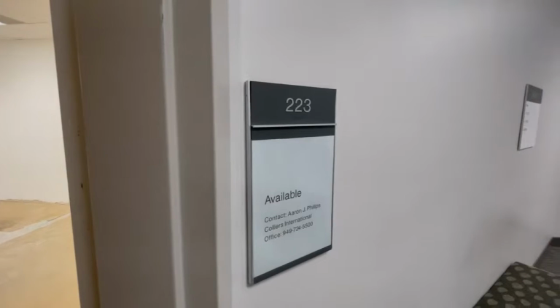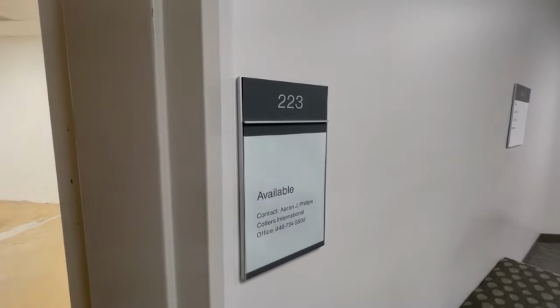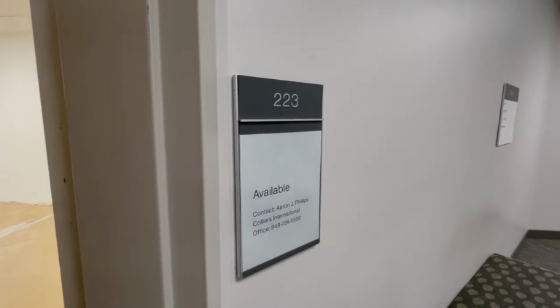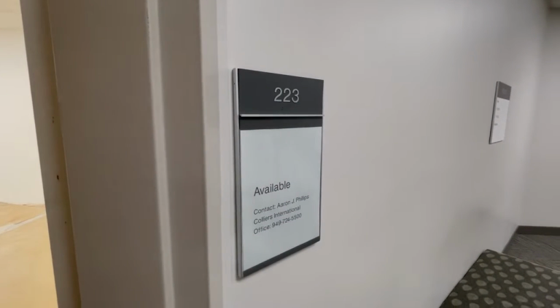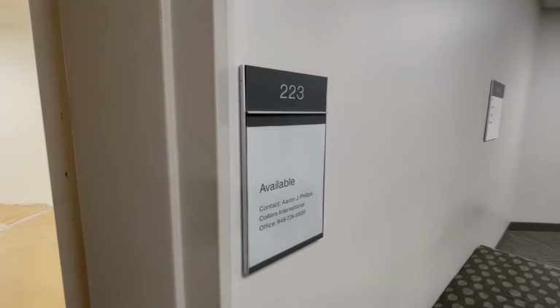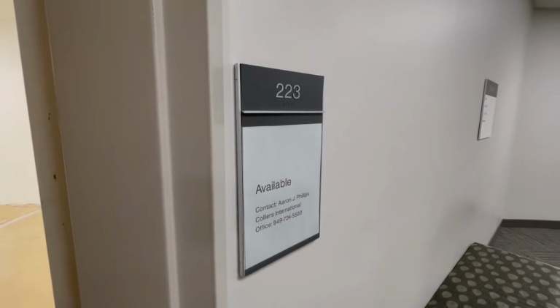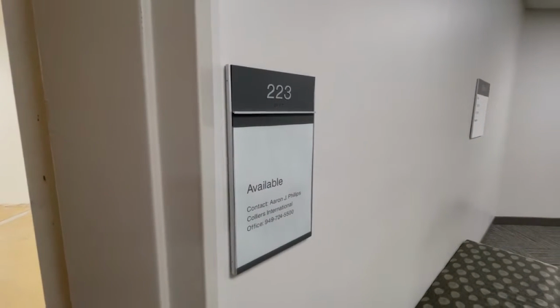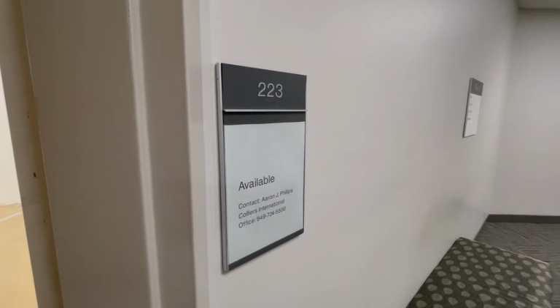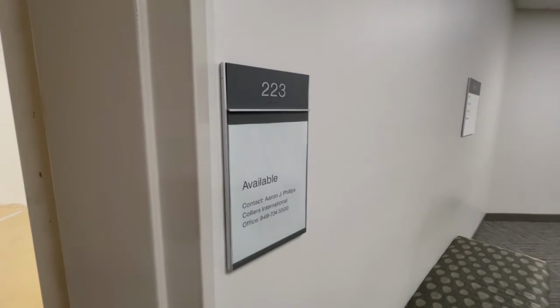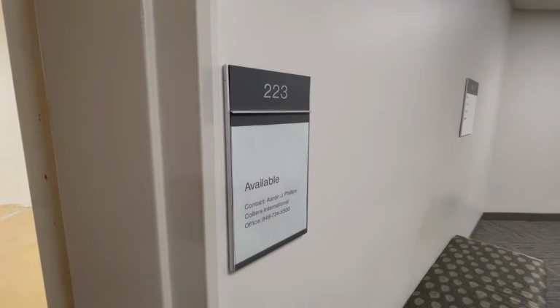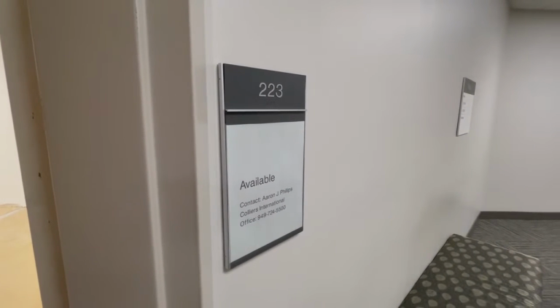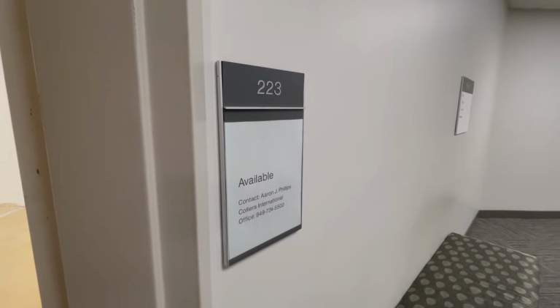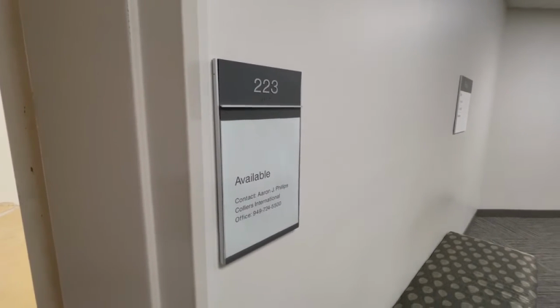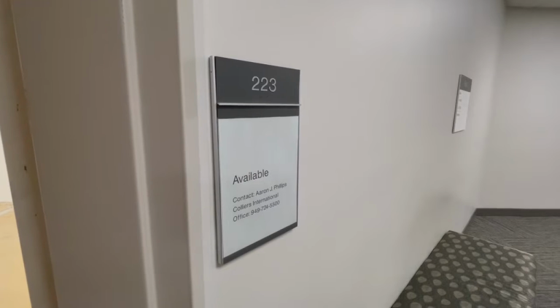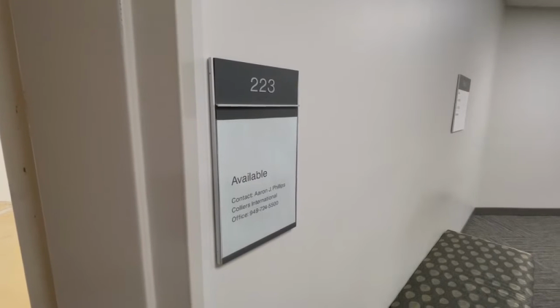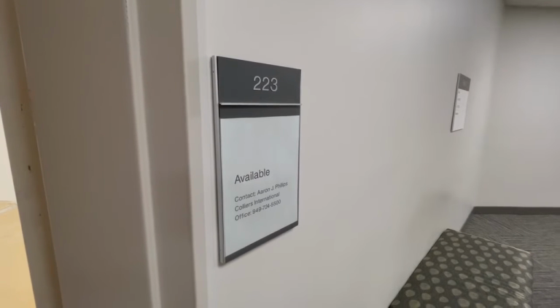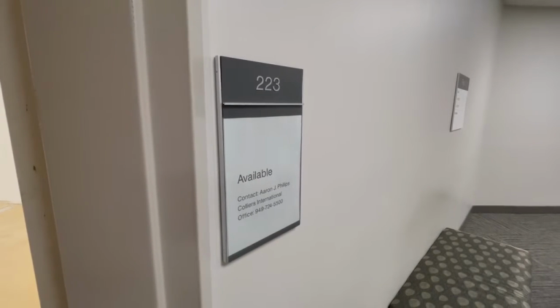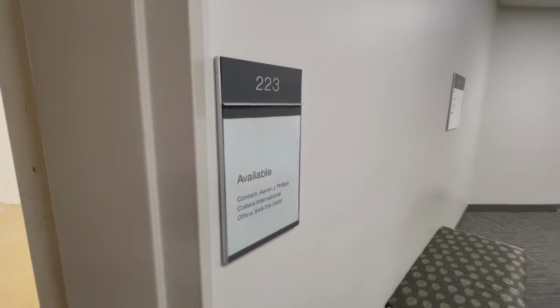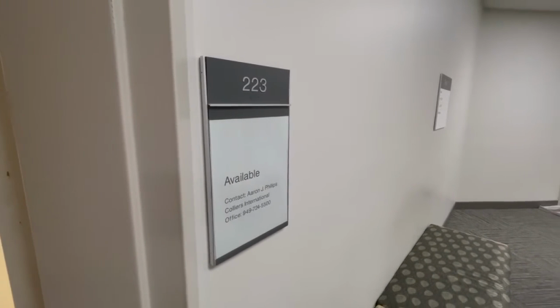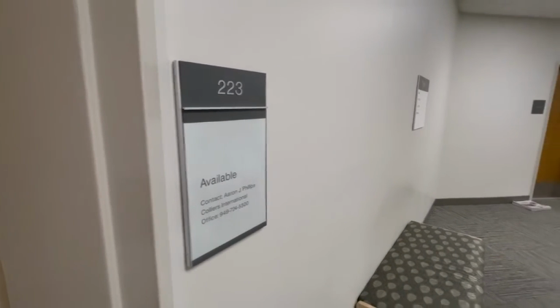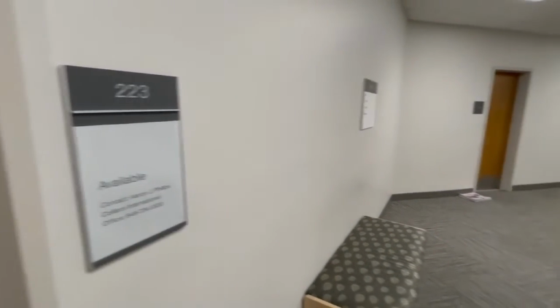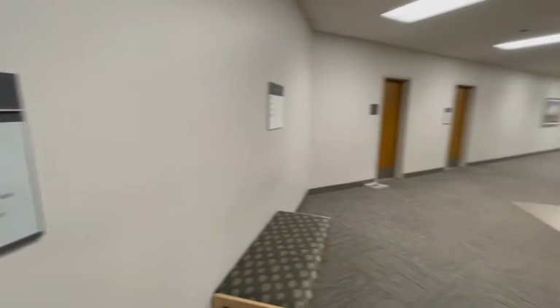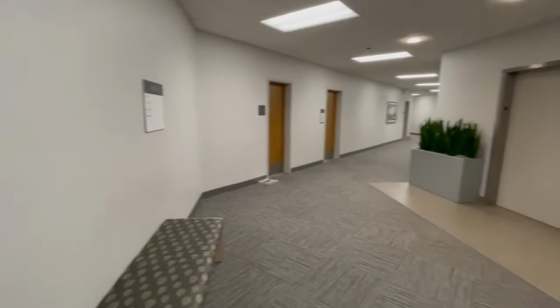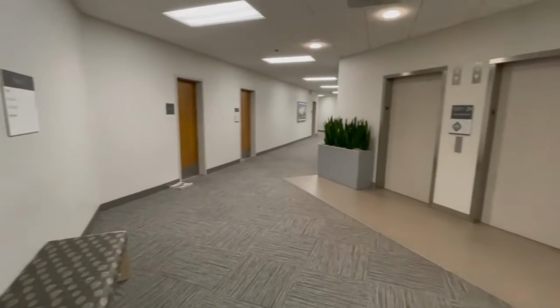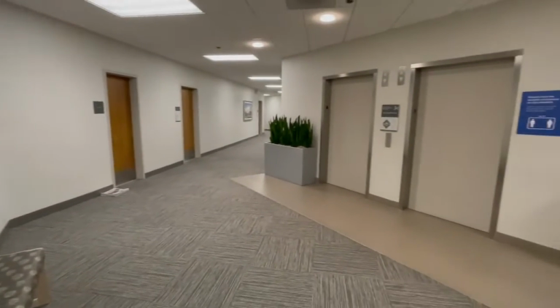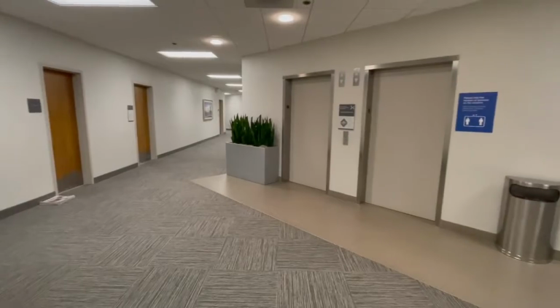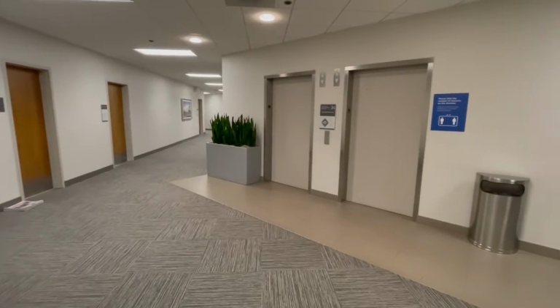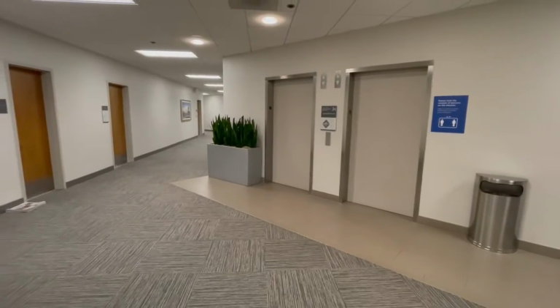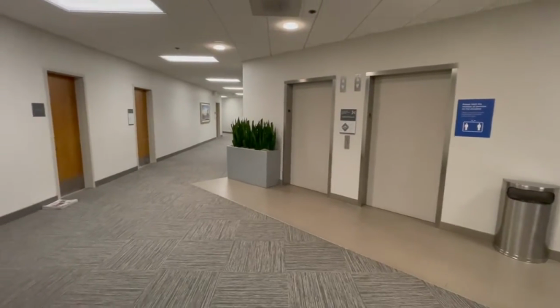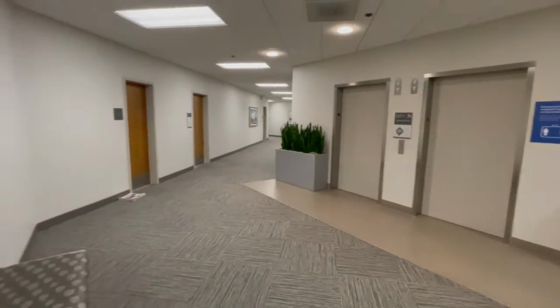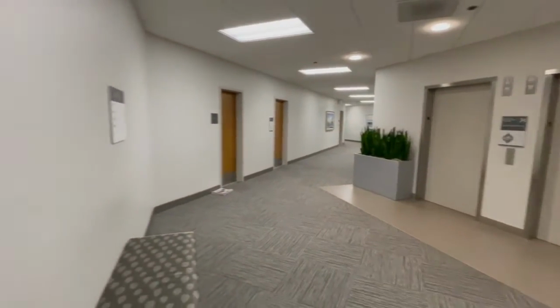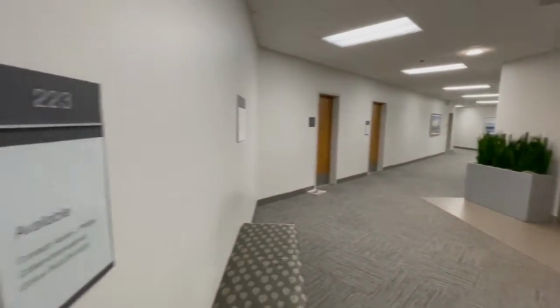This is Fountain Valley Medical Center, 11160 Werner Avenue. Aaron Phillips with Kelly's Healthcare Services Group. This is suite 223, which is directly off the elevator banks on the second floor.